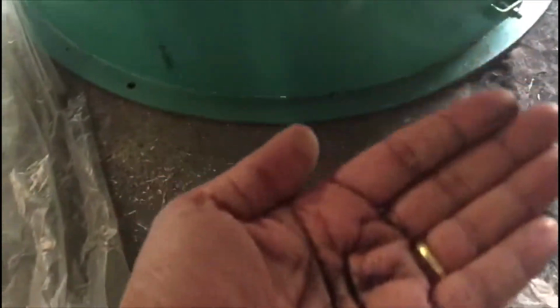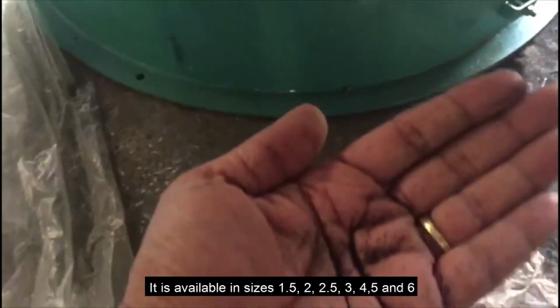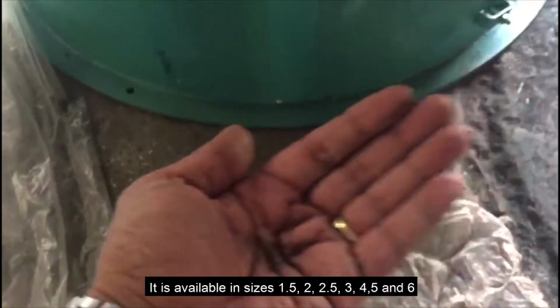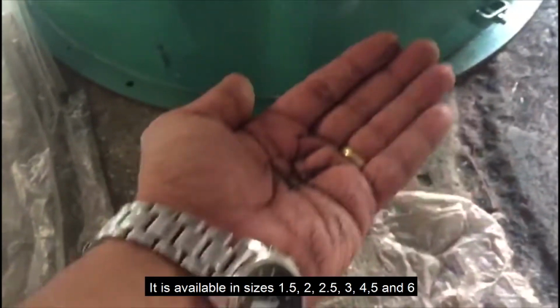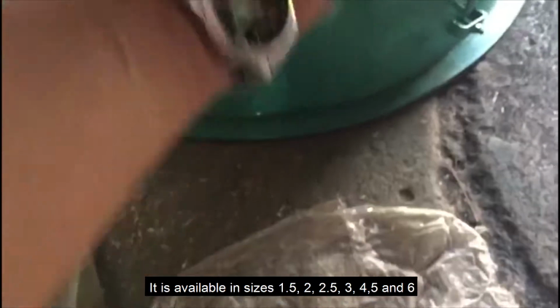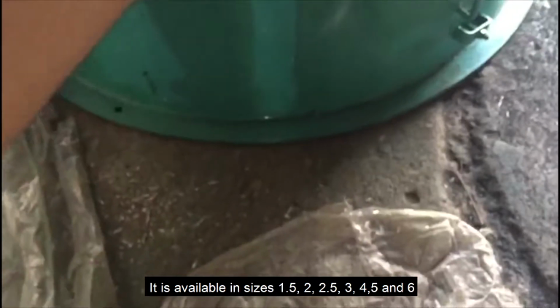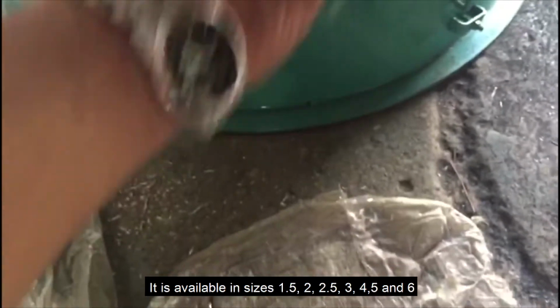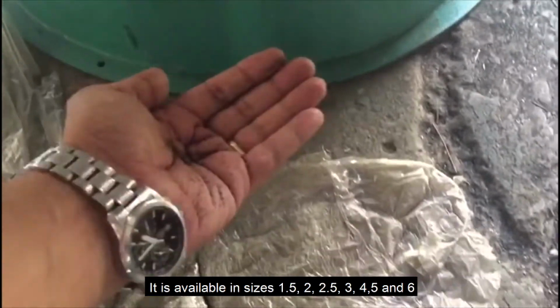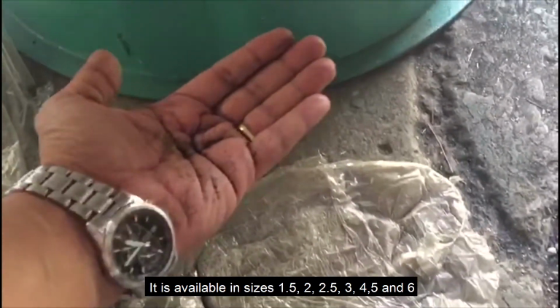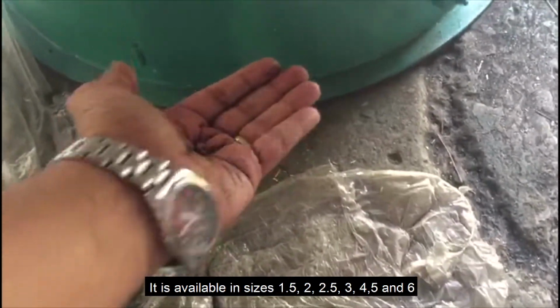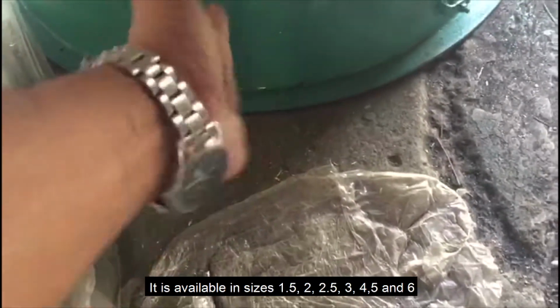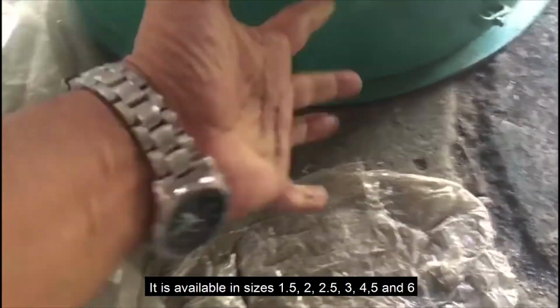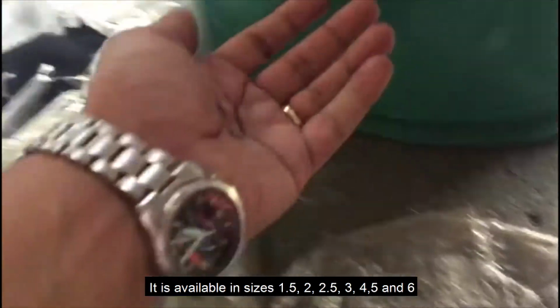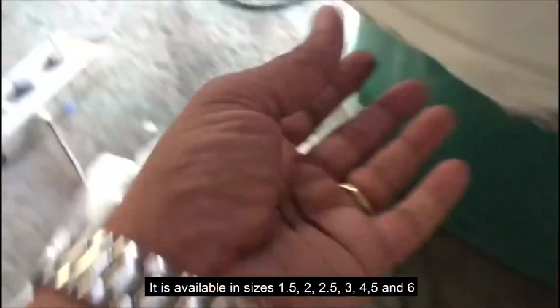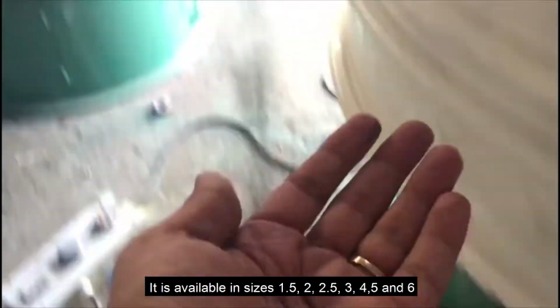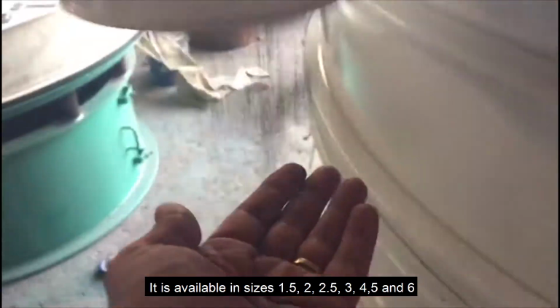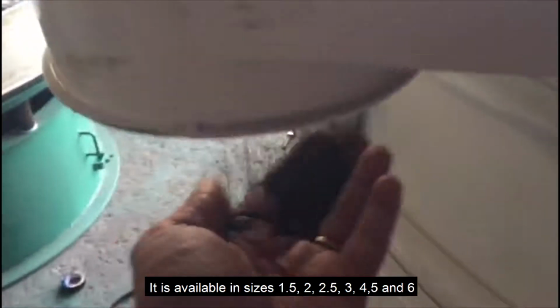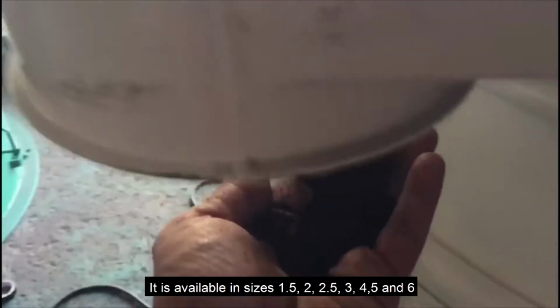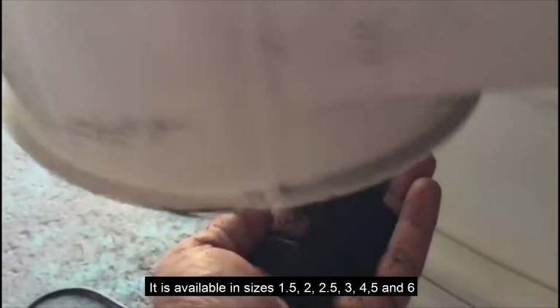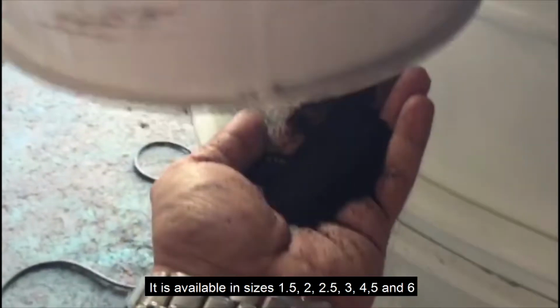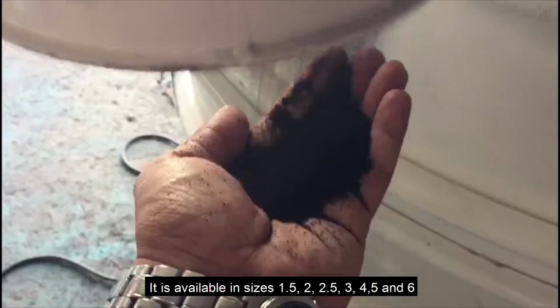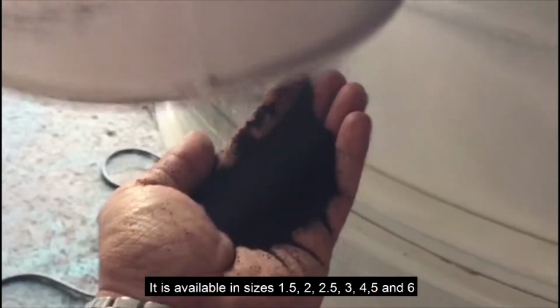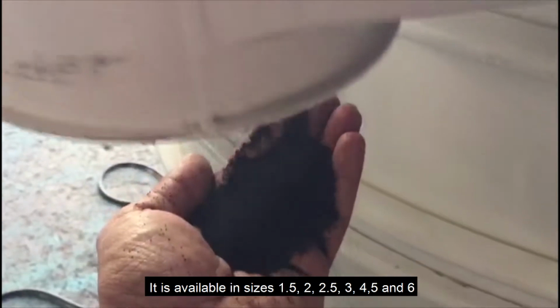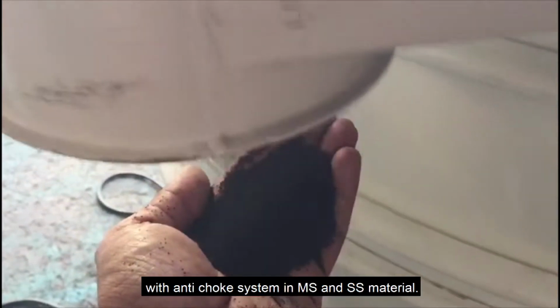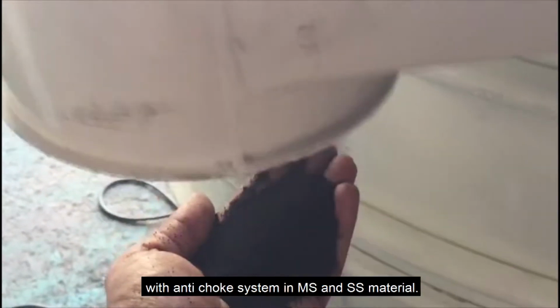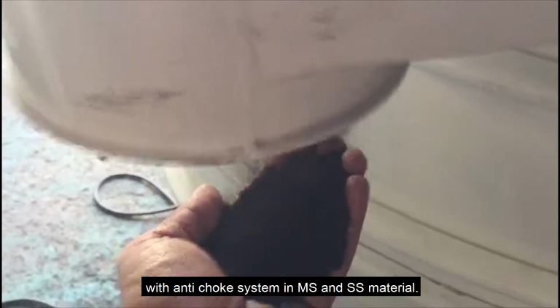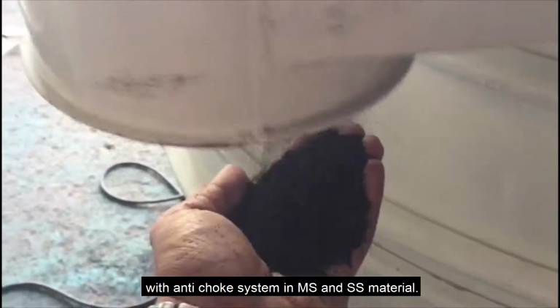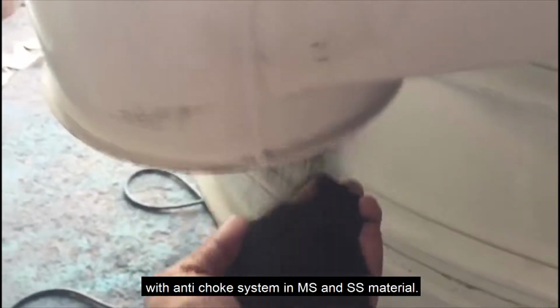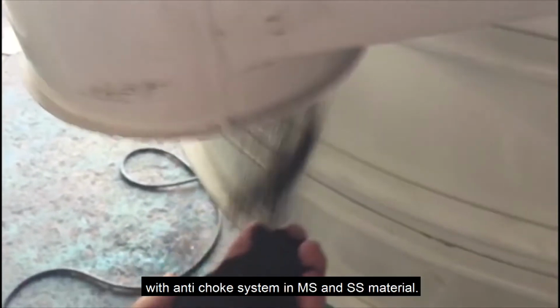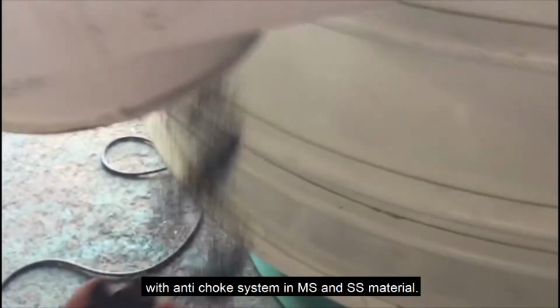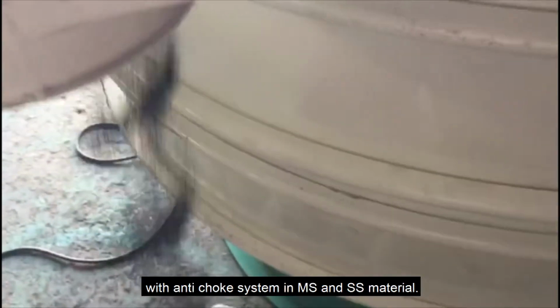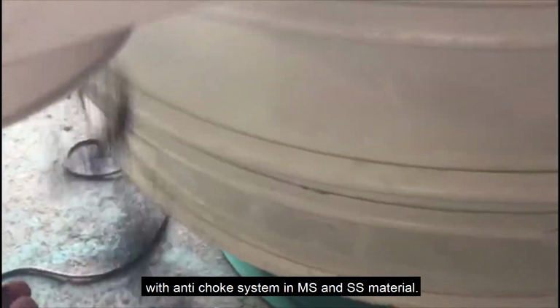It is available in sizes 1.5, 2, 2.5, 3, 4, 5 and 6 with anti-choke system in MS and SS material.